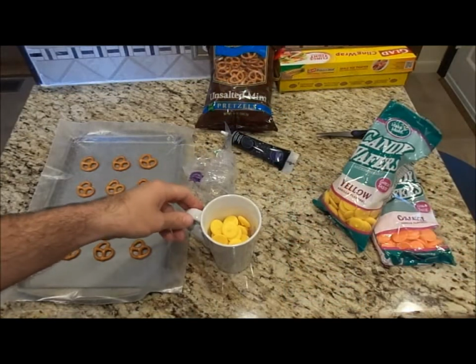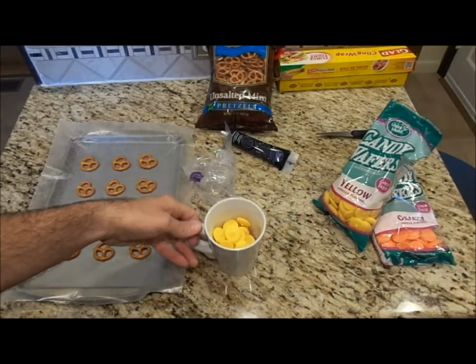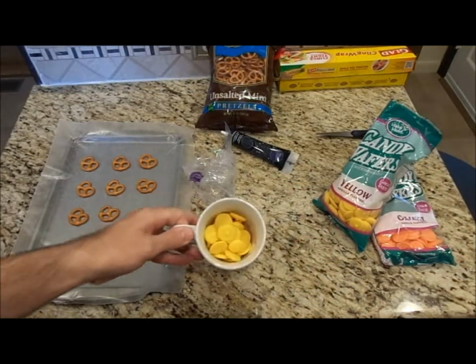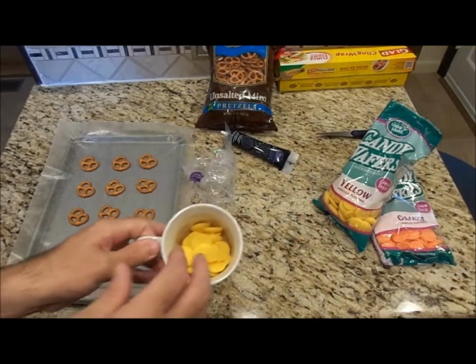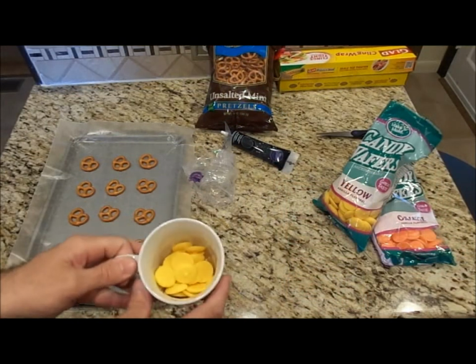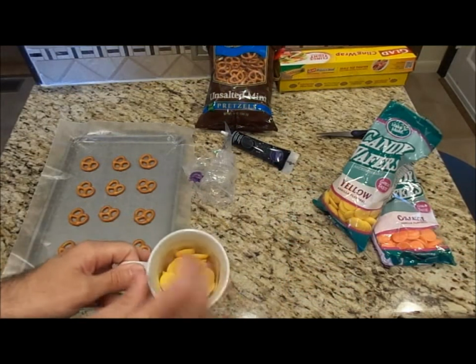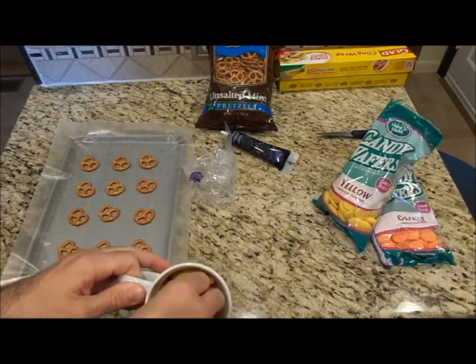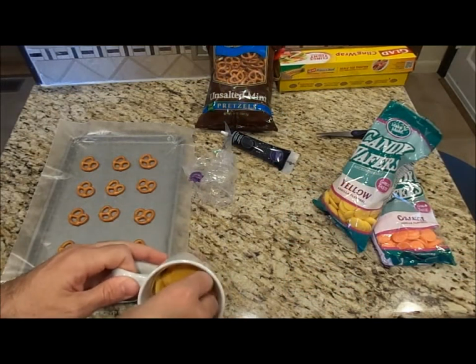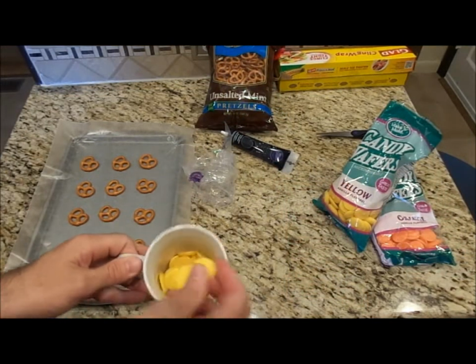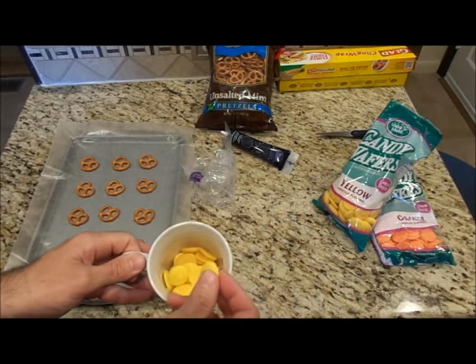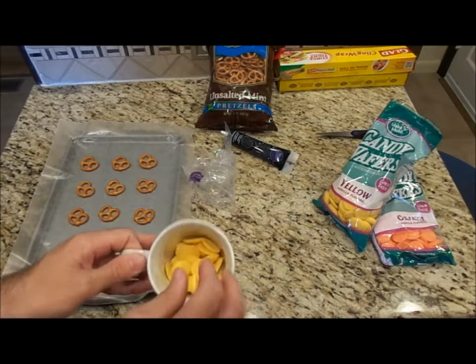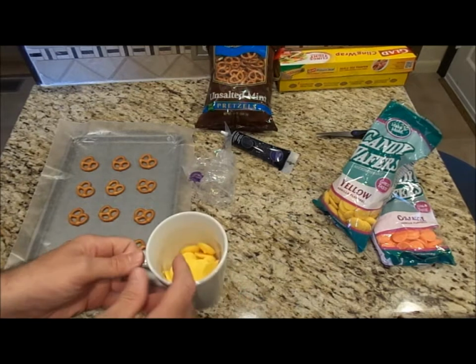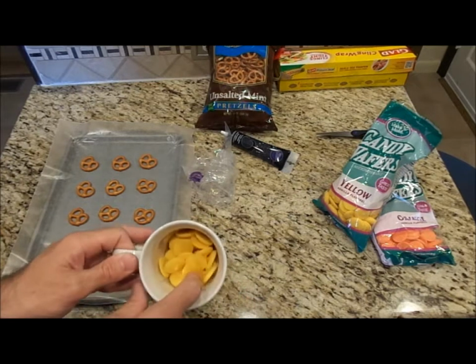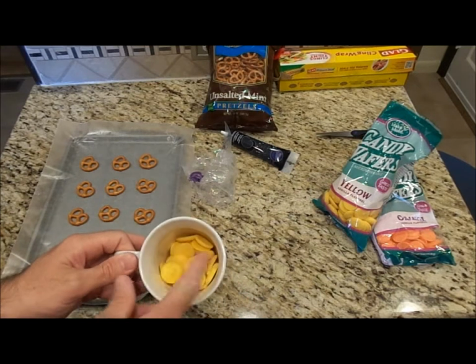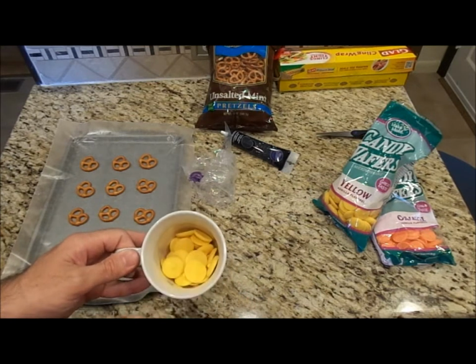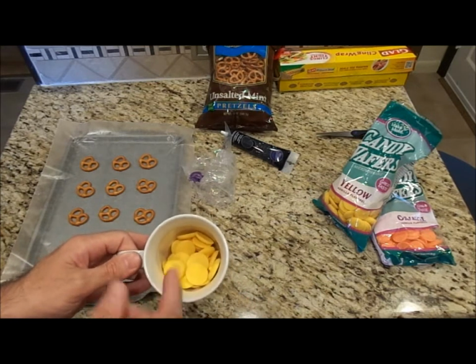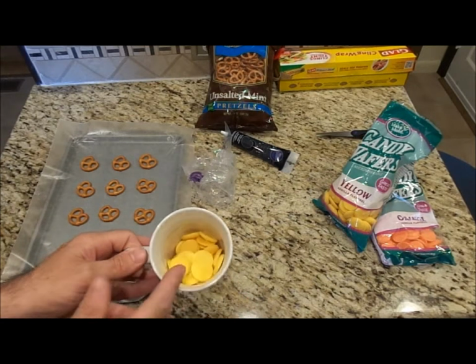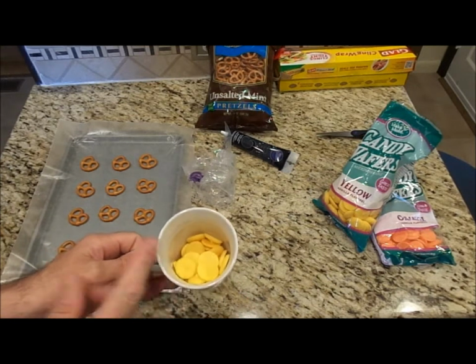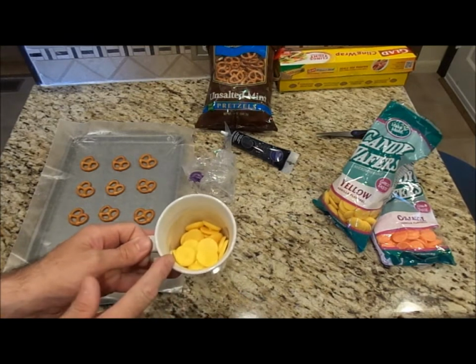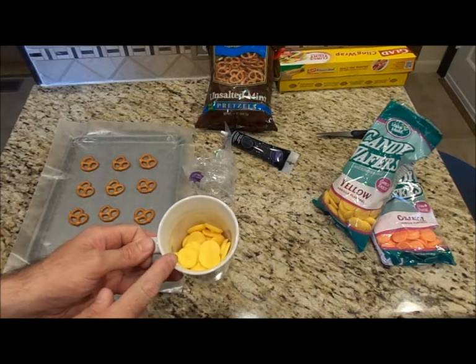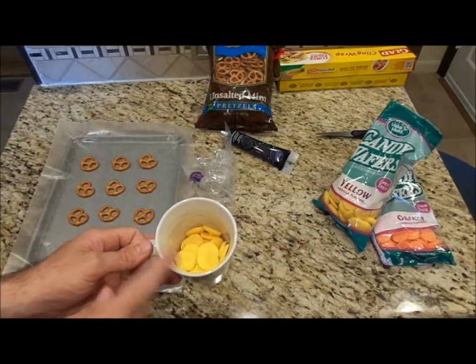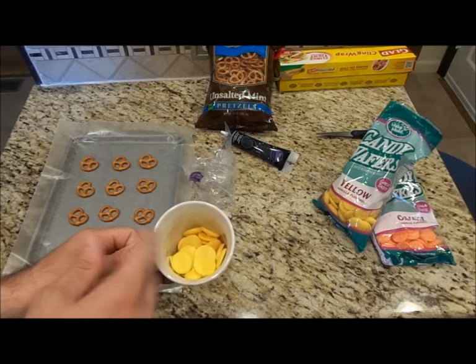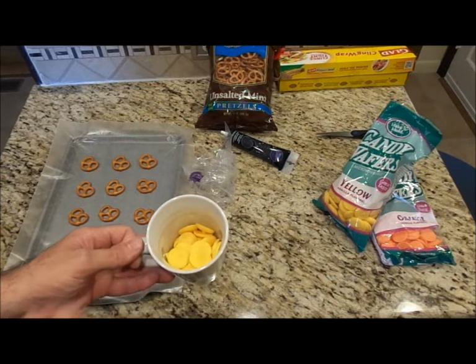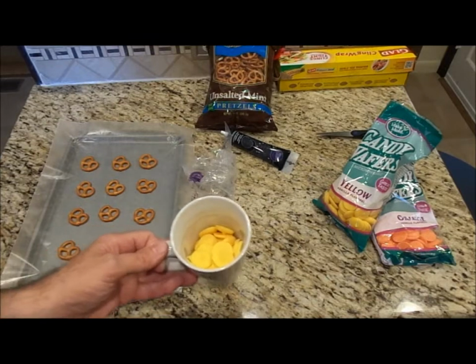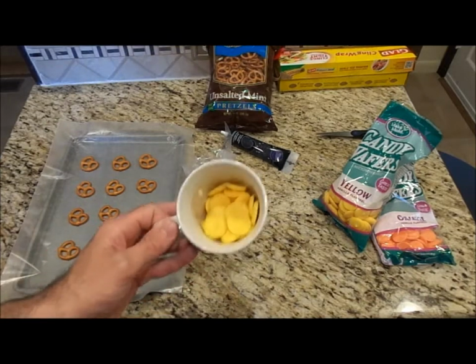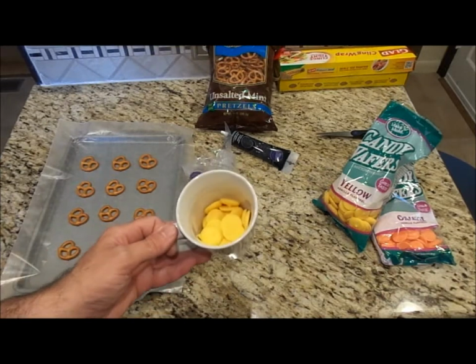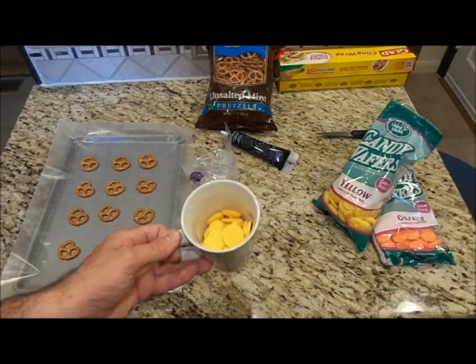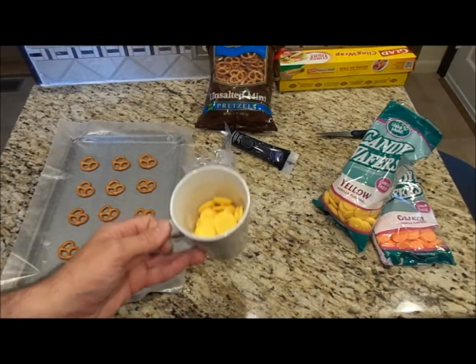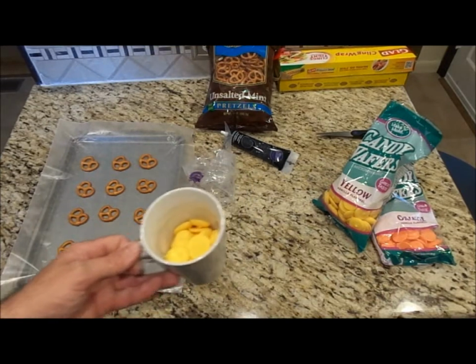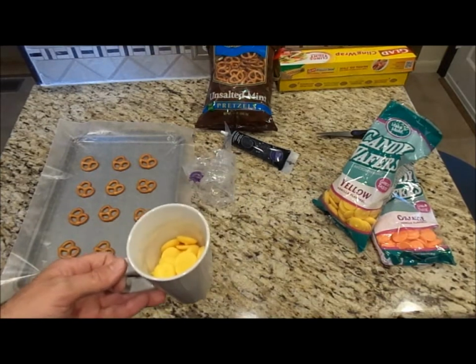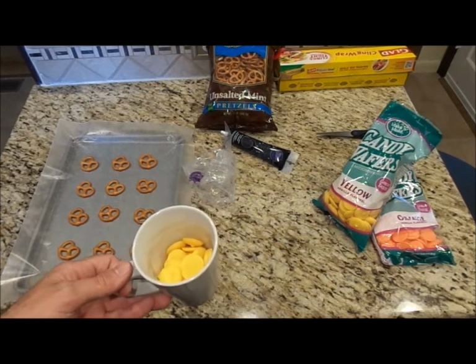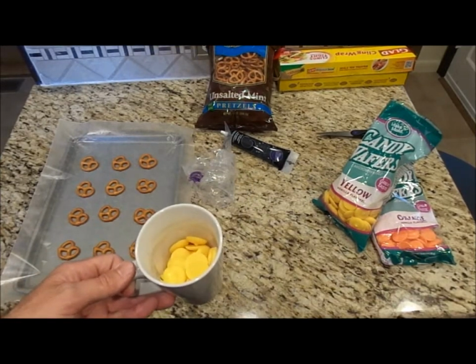The first thing I'm going to do is heat up my yellow candy wafers. I'm going to put them in a cup and heat them up 30 seconds at a time in the microwave, stirring in between until they're melted. Then I'll put it in my piping bag.